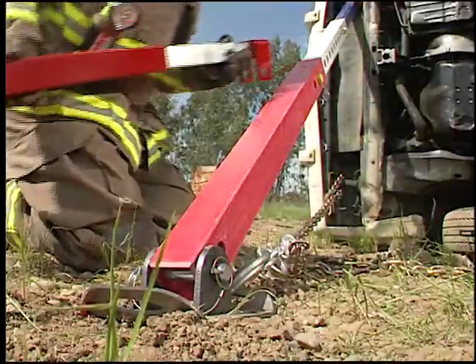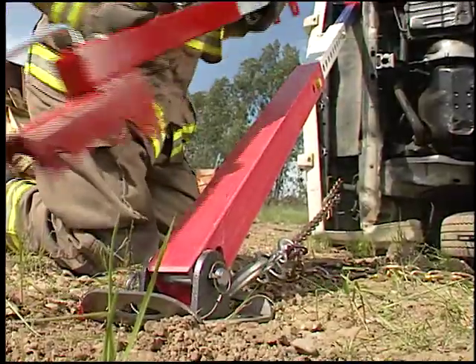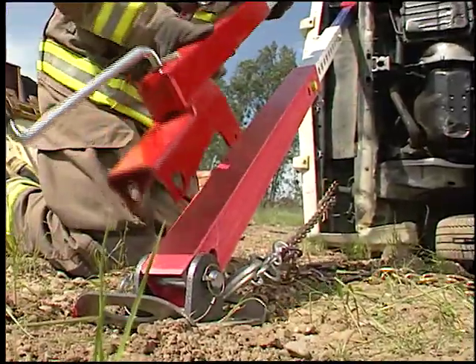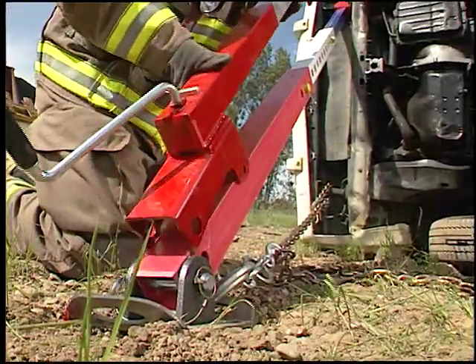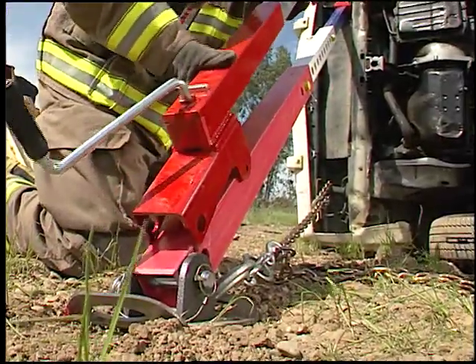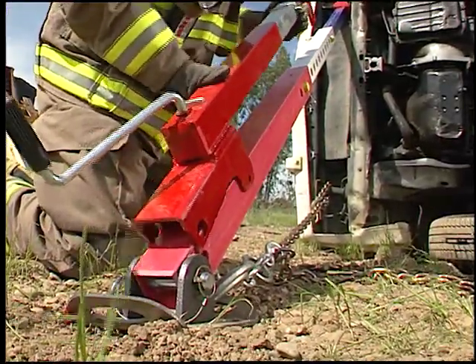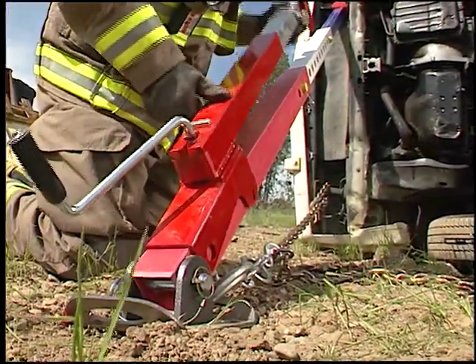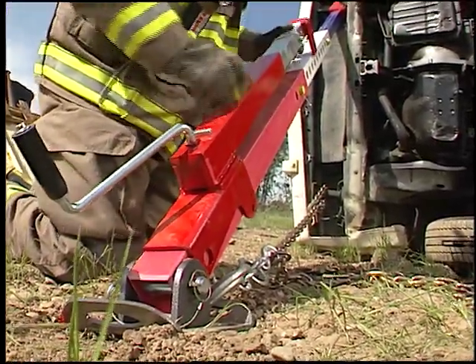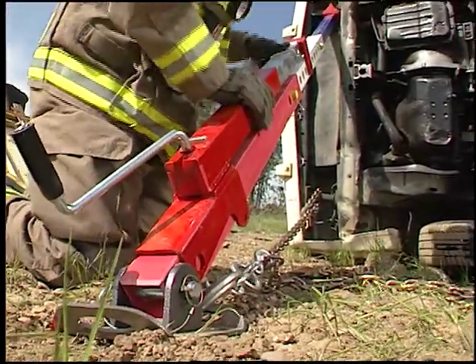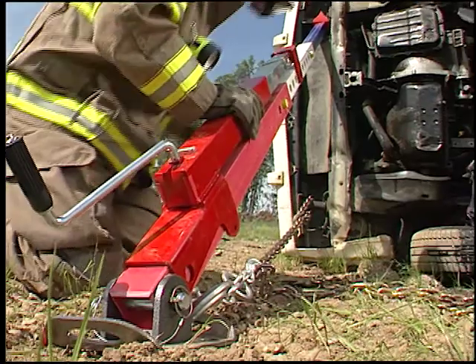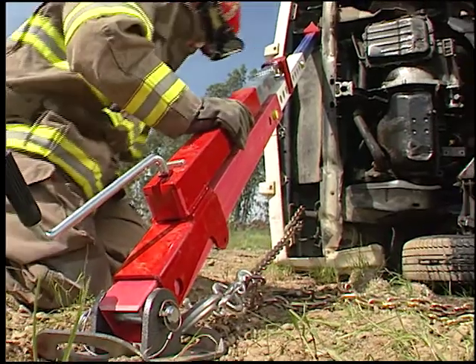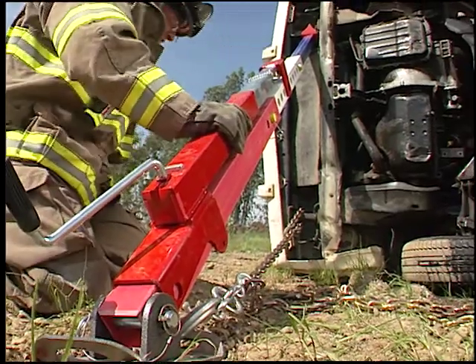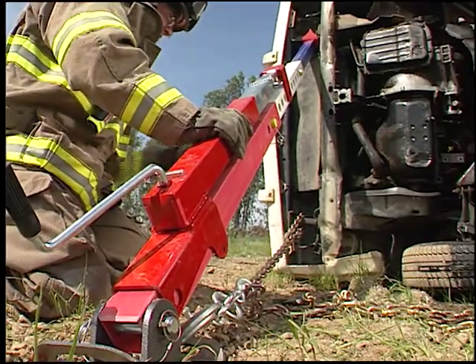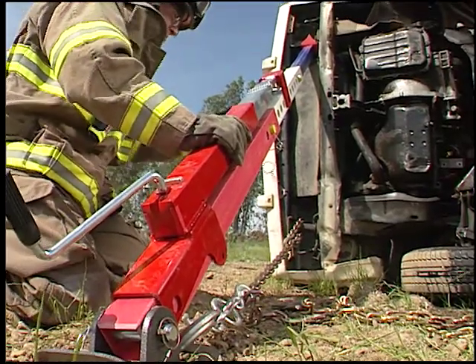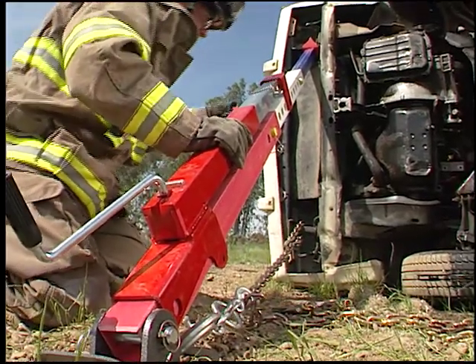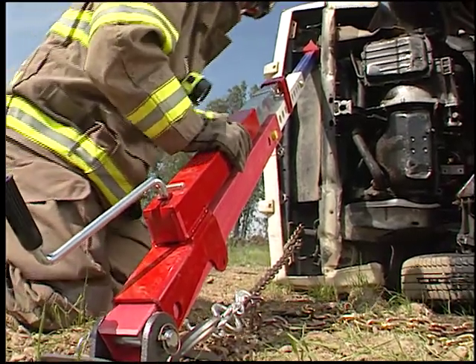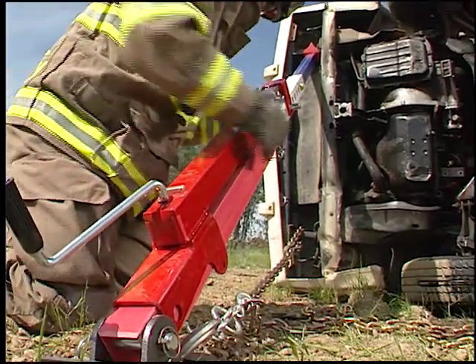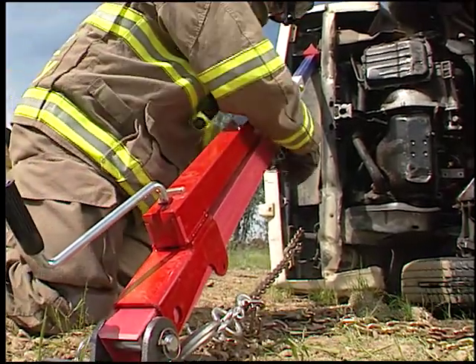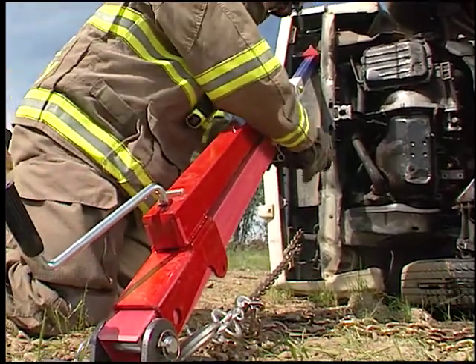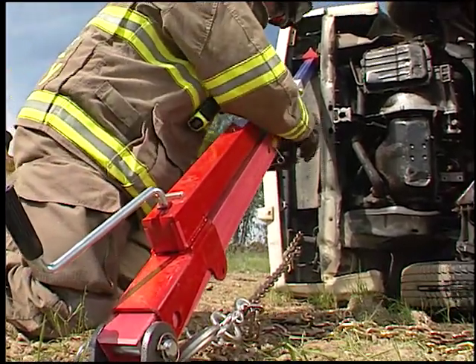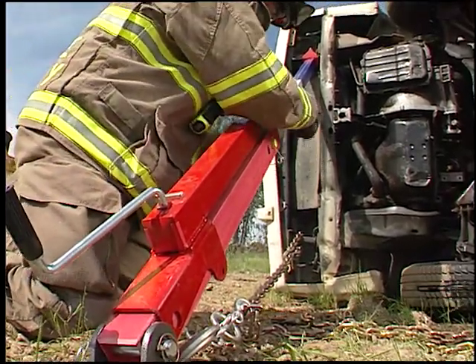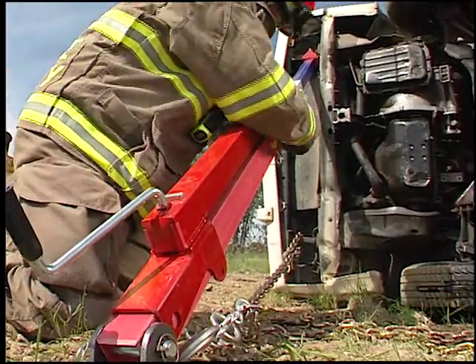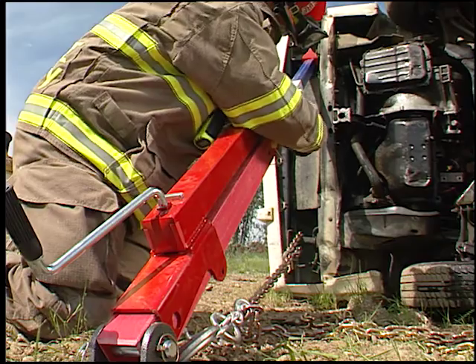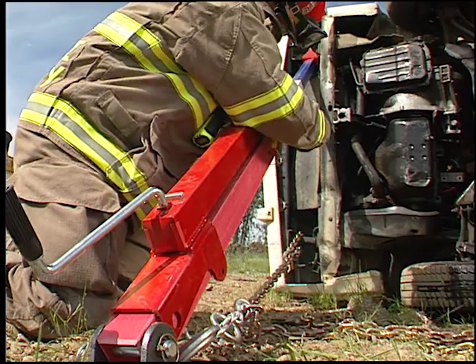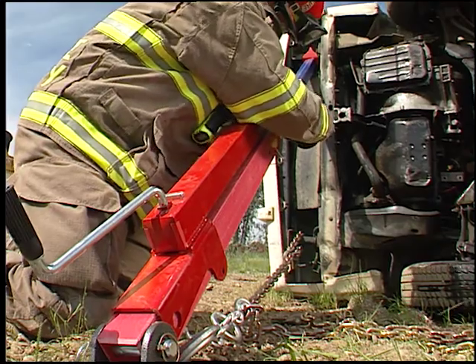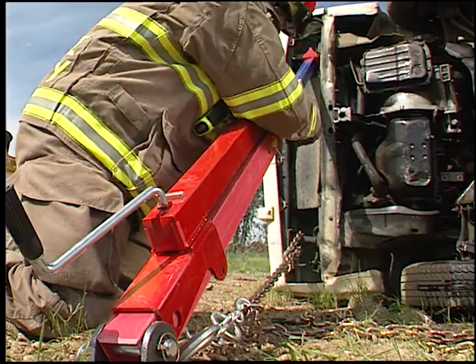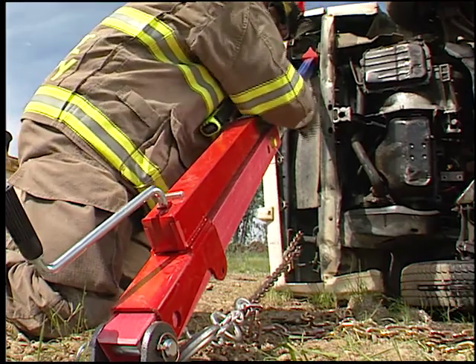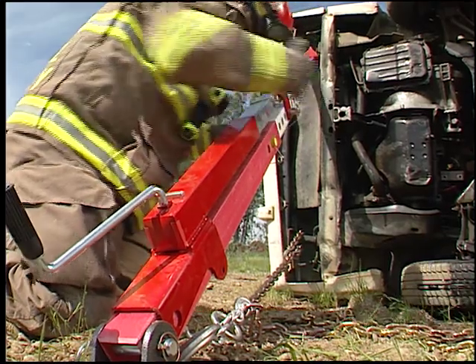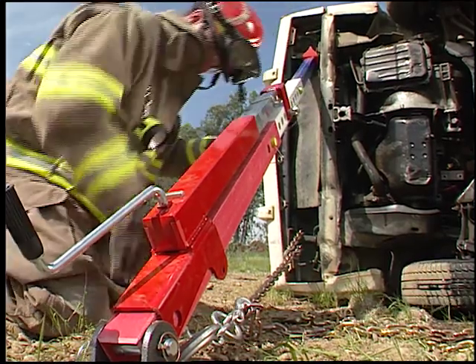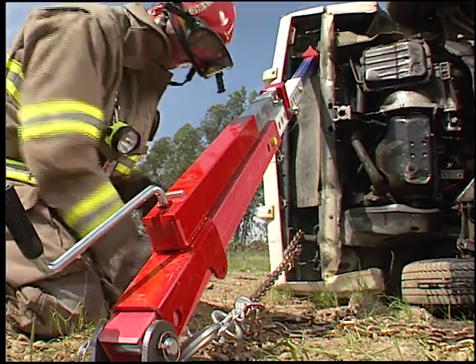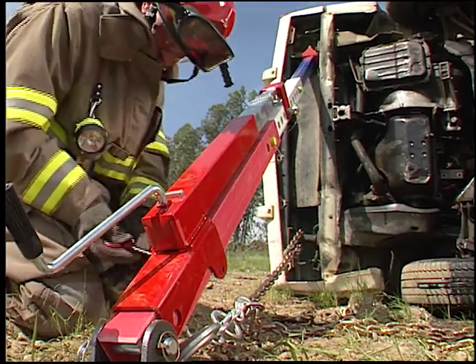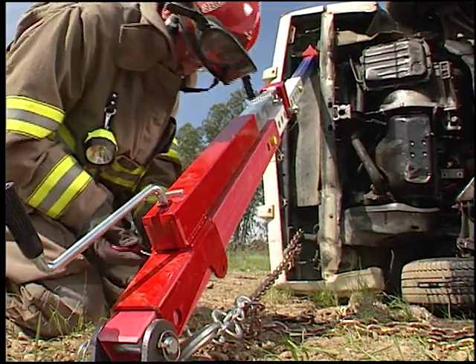There are rare occasions where you need to lift a car more than a few inches the struts and straps provide. While air lift bags and hydraulic tools are probably your first choice, another option is the strut jack.